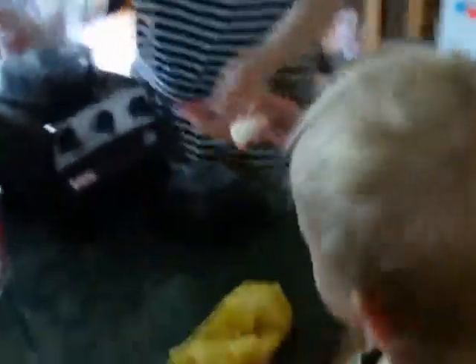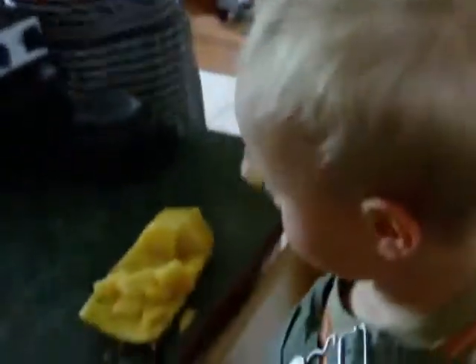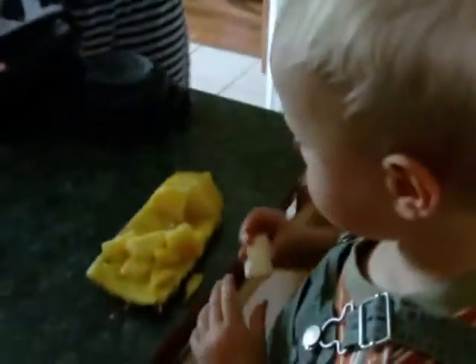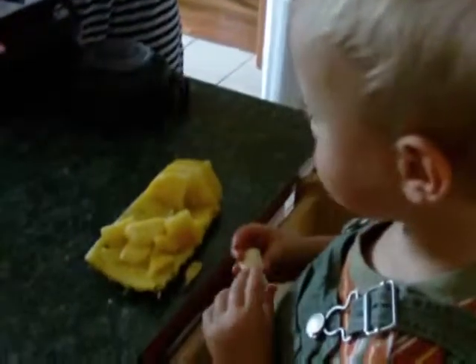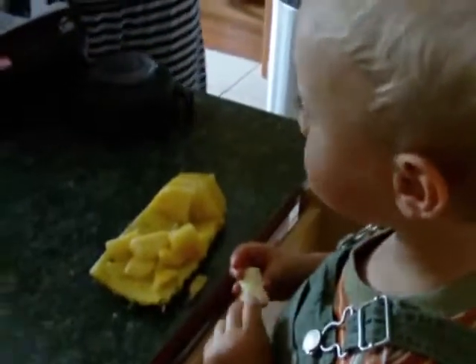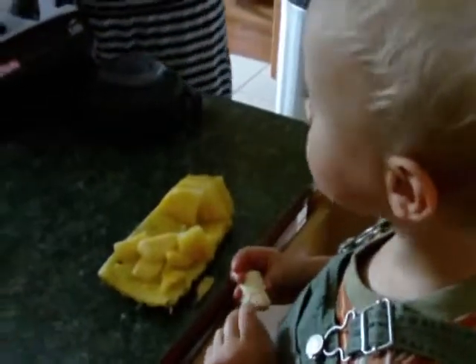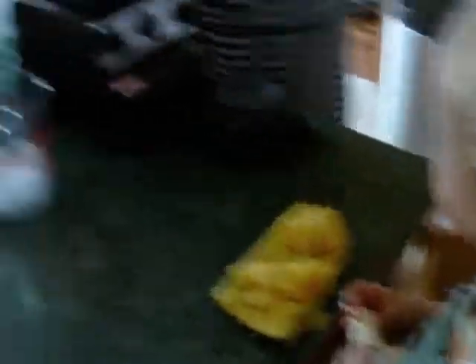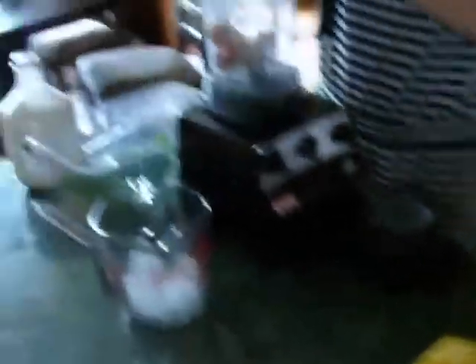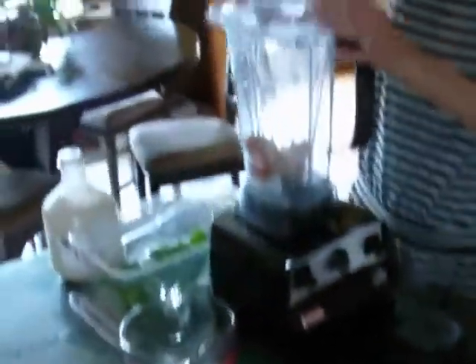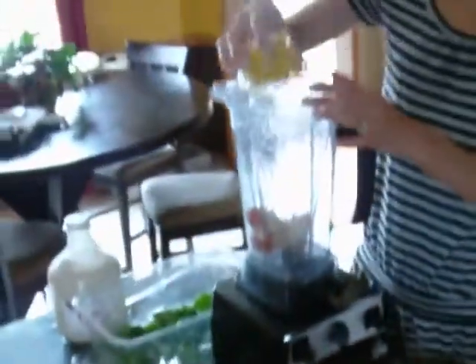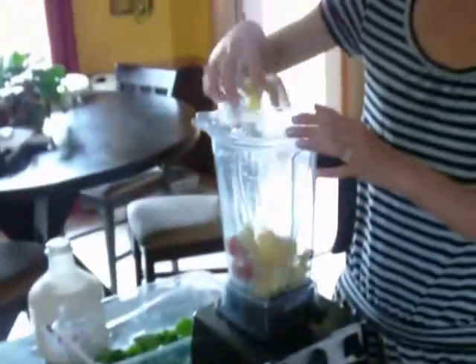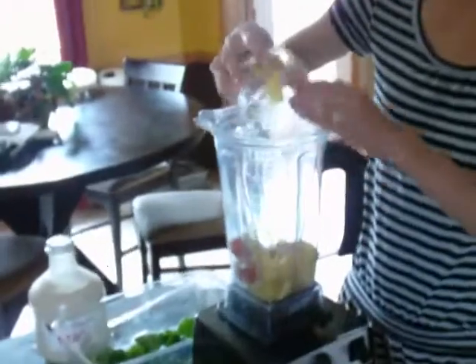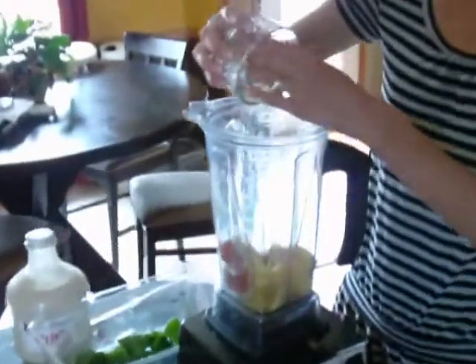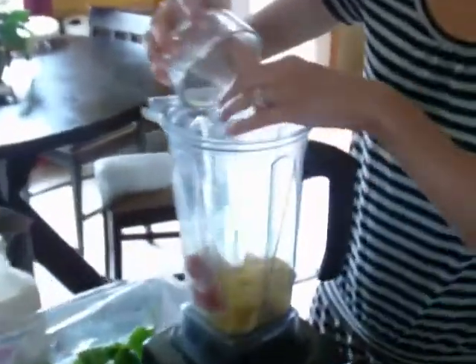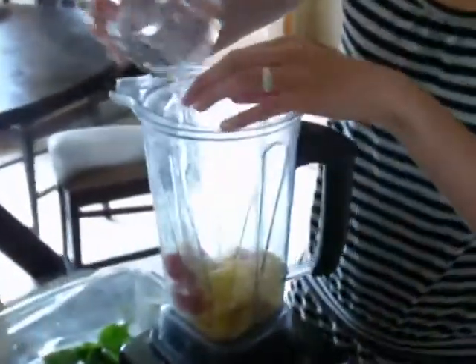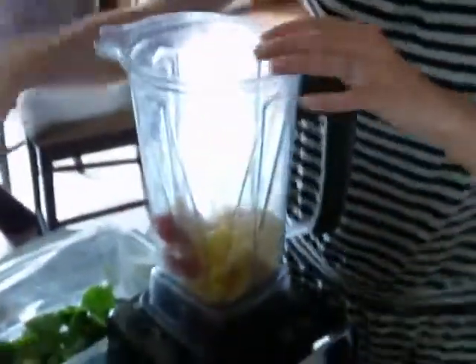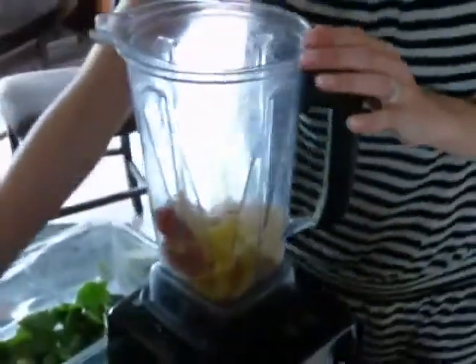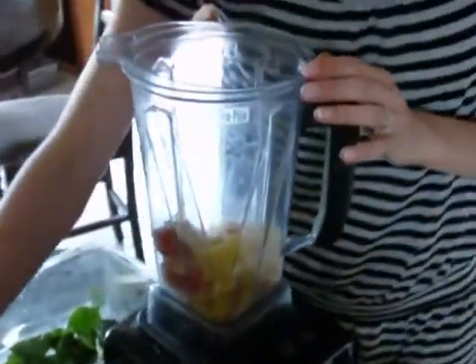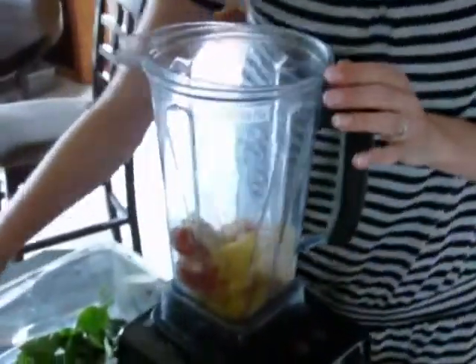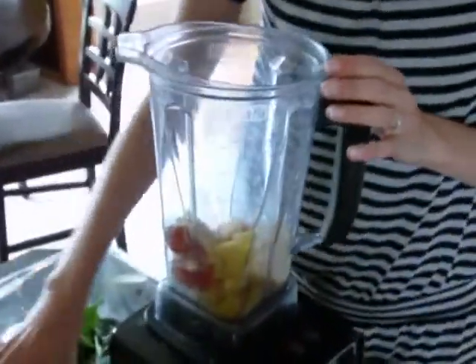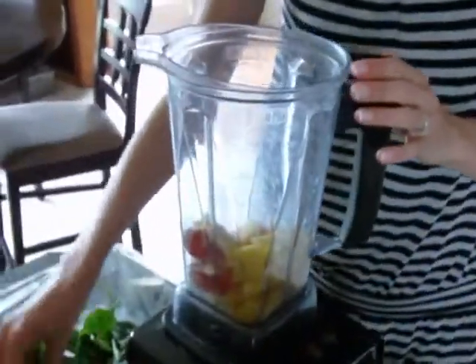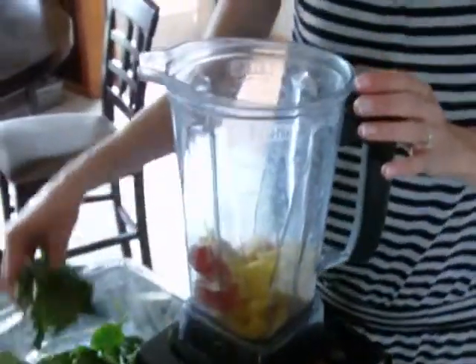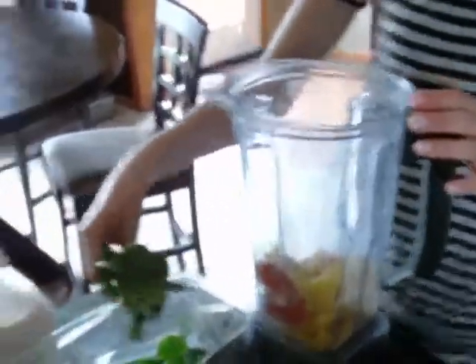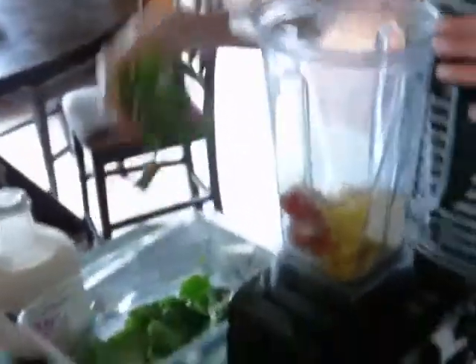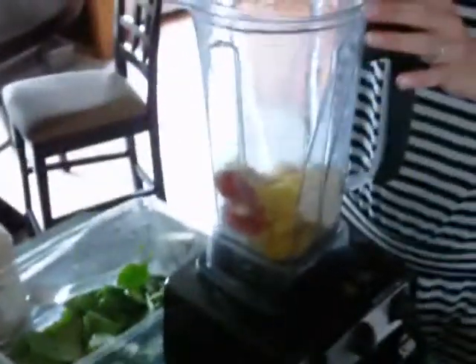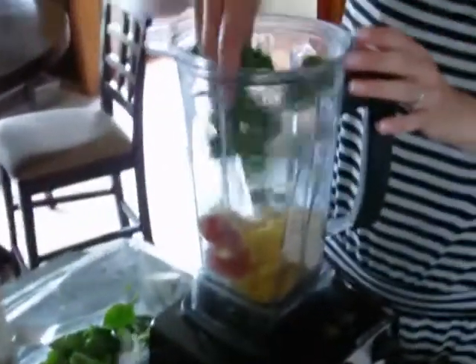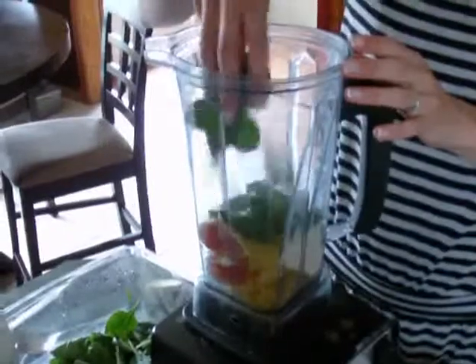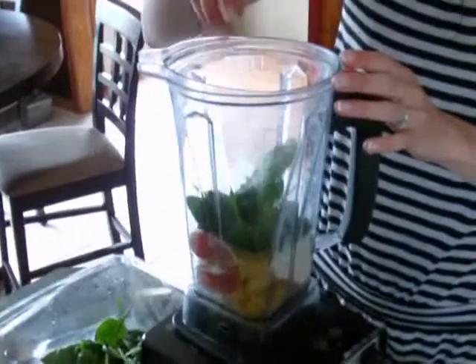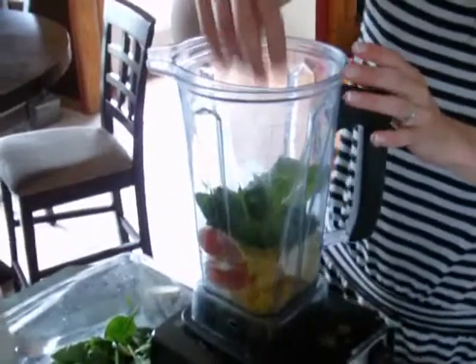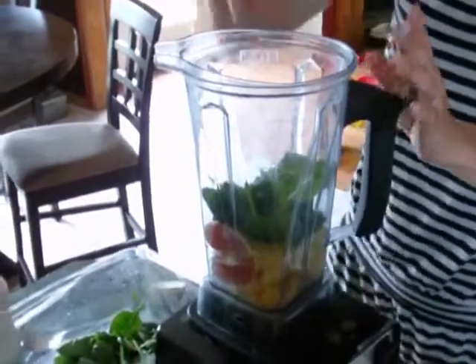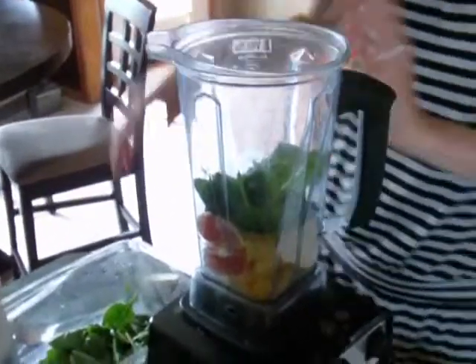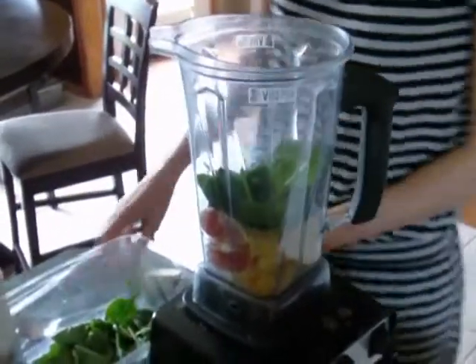And then about a cup of some pineapple, and about a handful of spinach. We like green stuff.